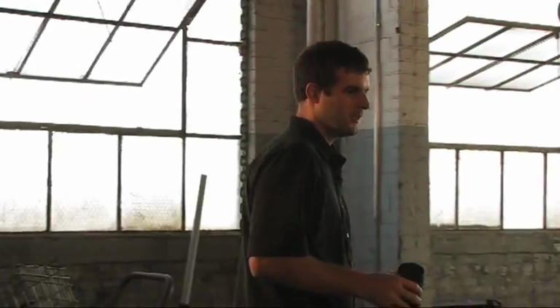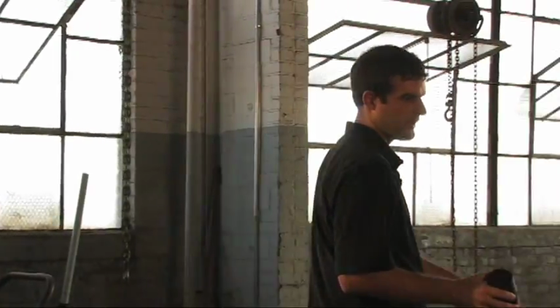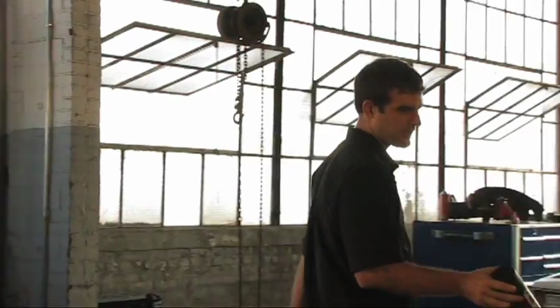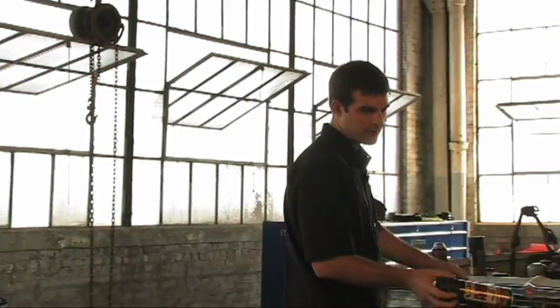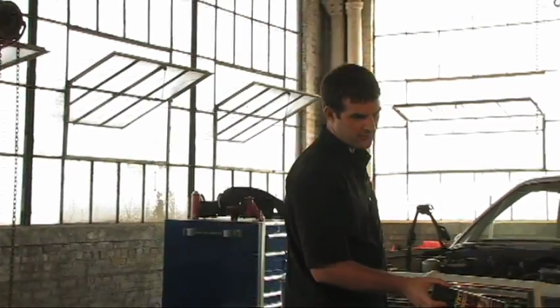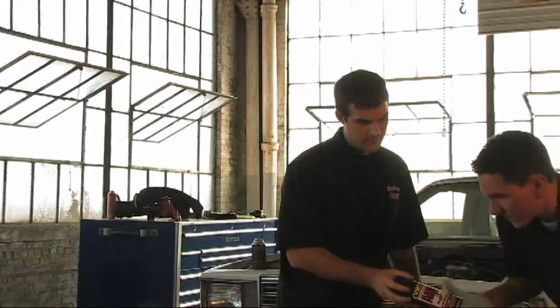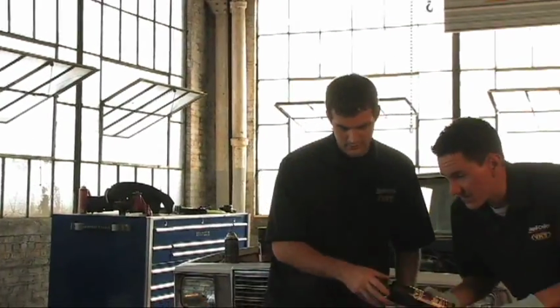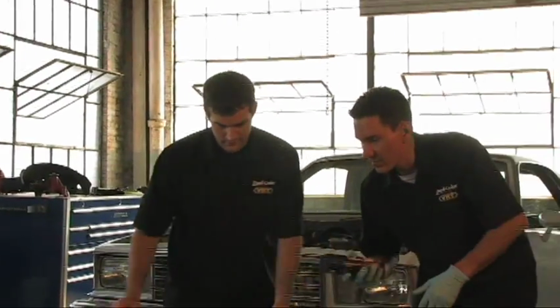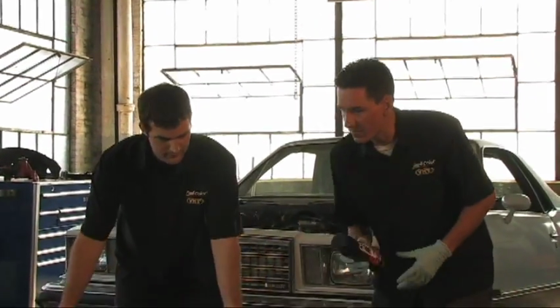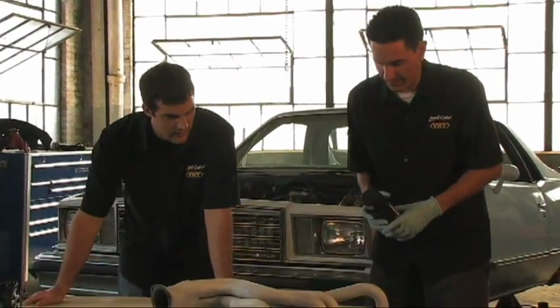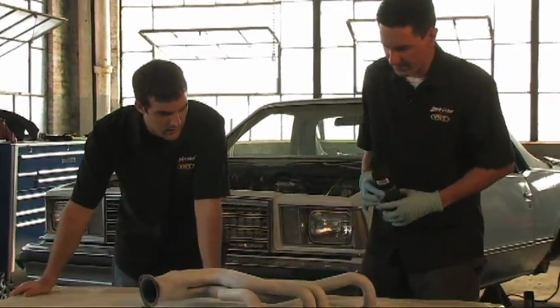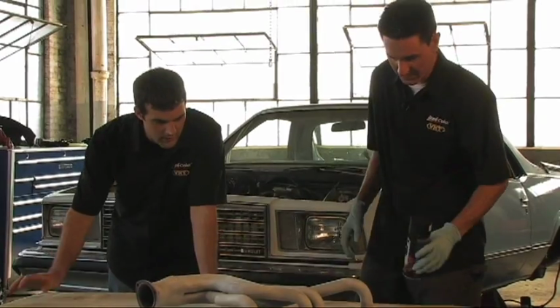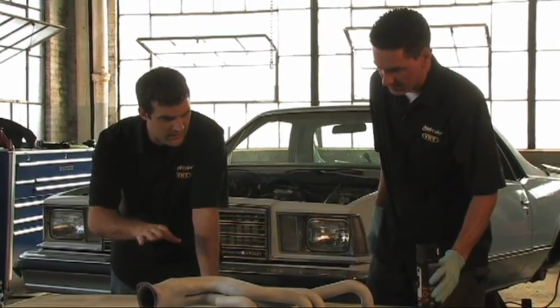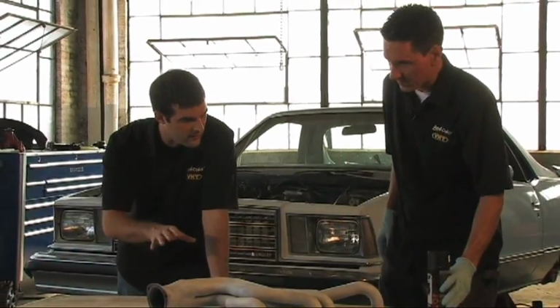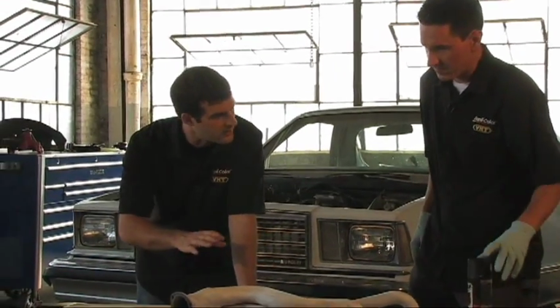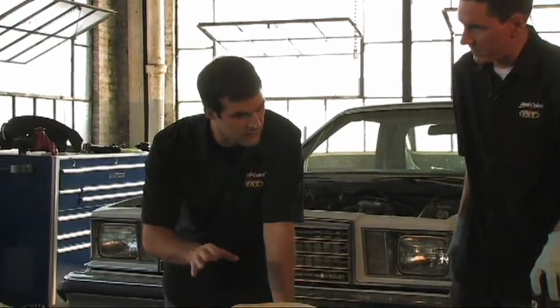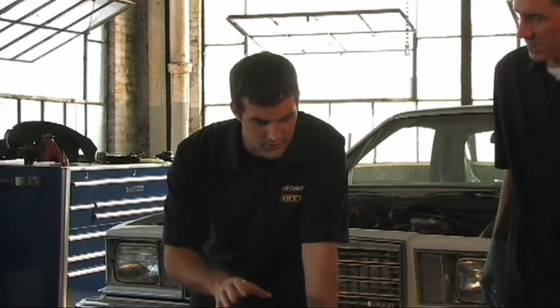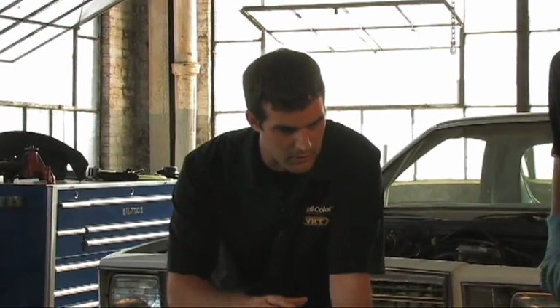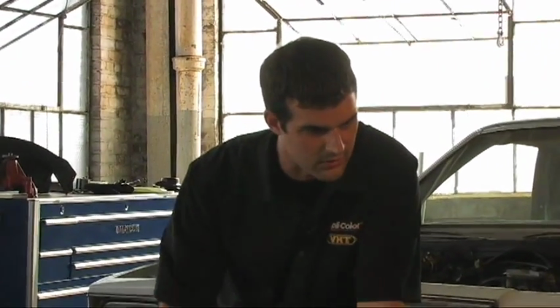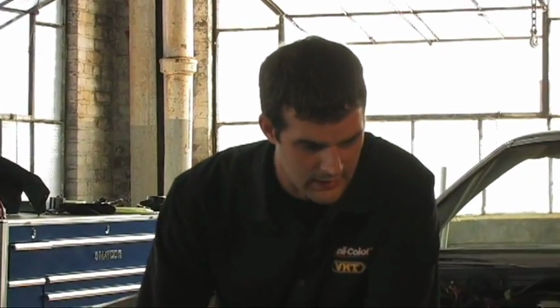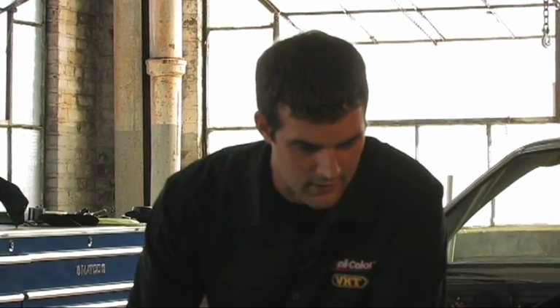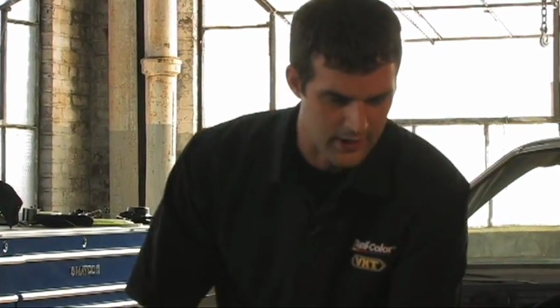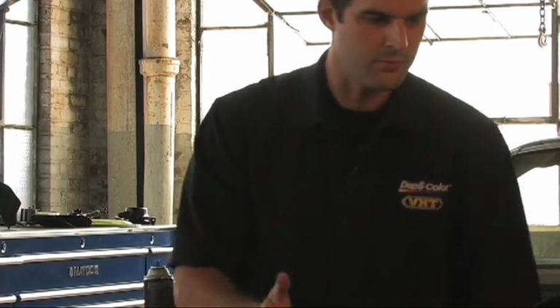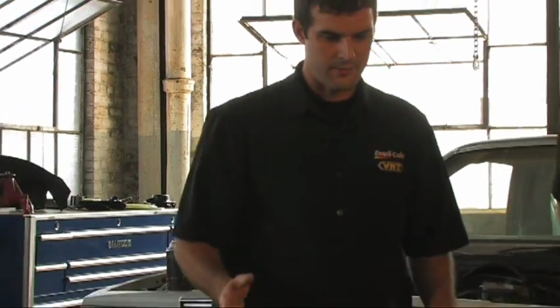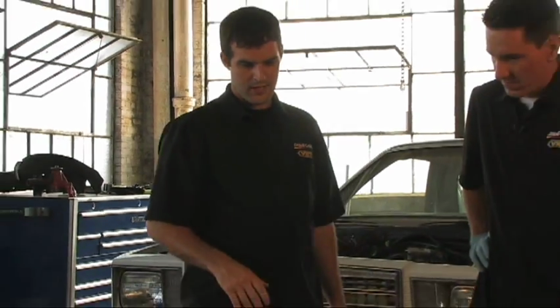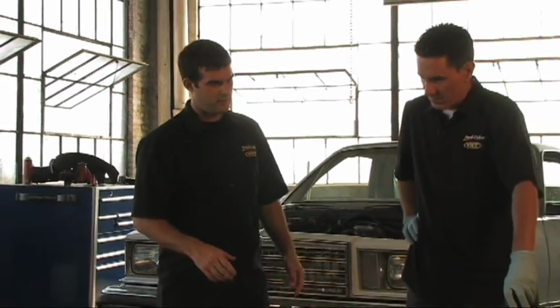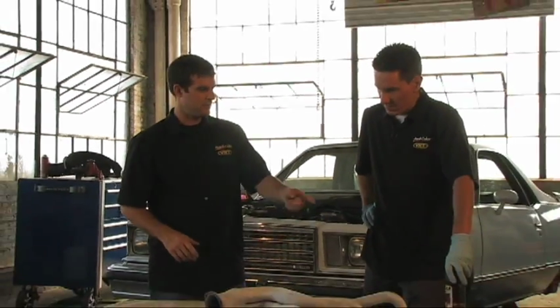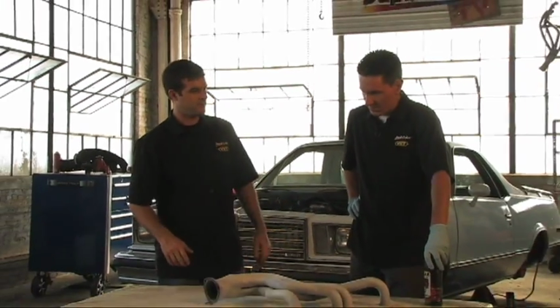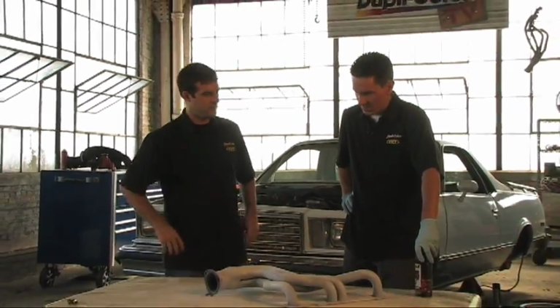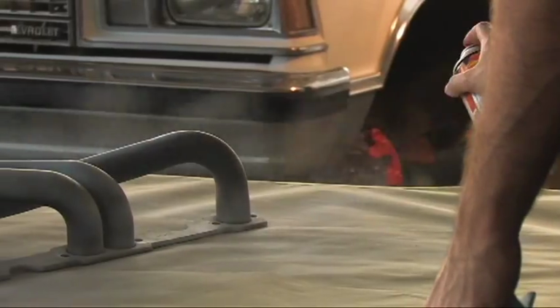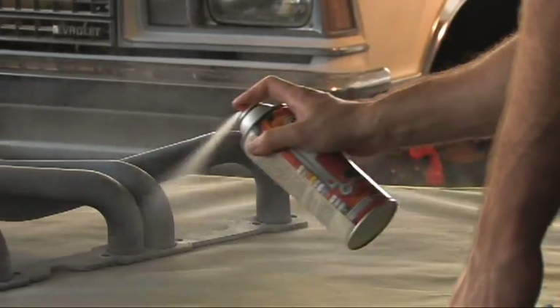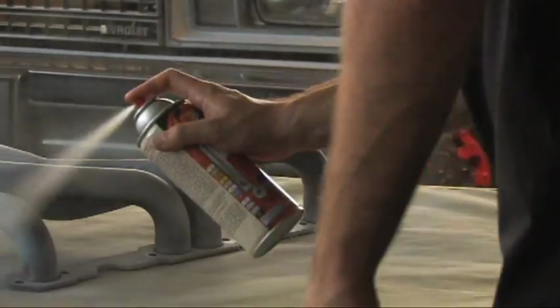Here you go Brian. I think this project calls for some flame proof. Yeah, this looks real good. What did you do to it? Well, I already sanded it down, knocked off the rust, took a wire brush to it, and then I cleaned it up with some prep spray, and then I took some of the VHT primer and got it all ready for you.